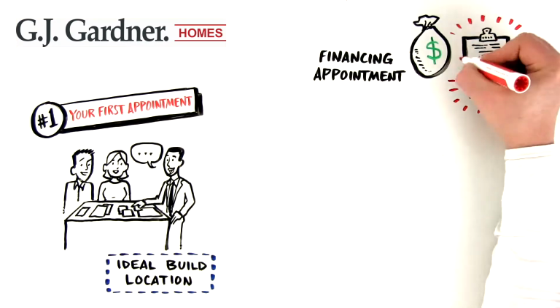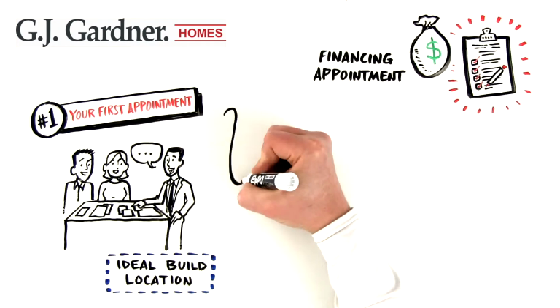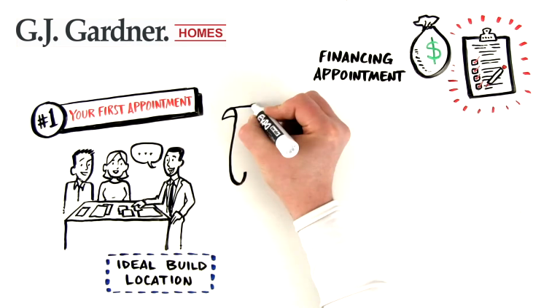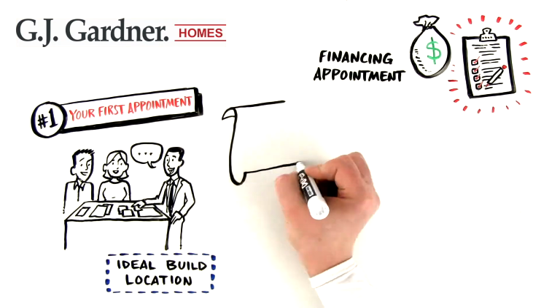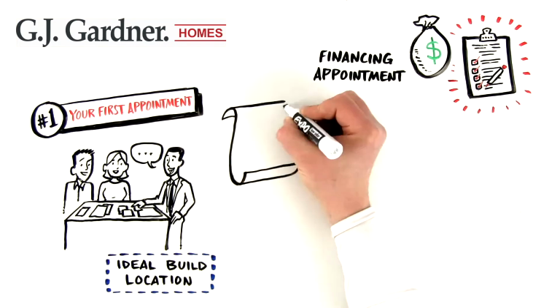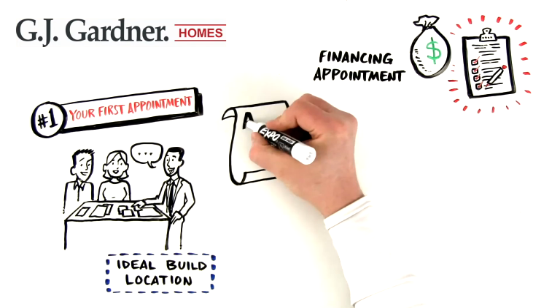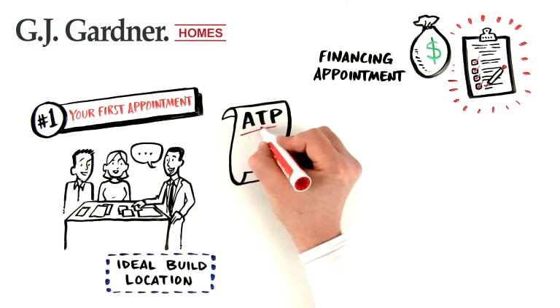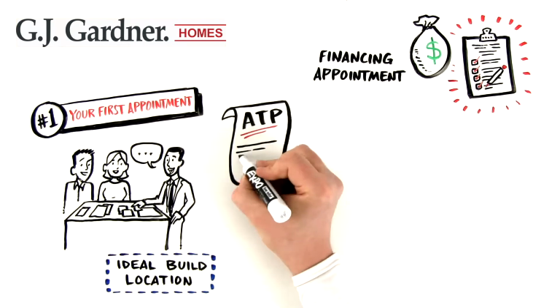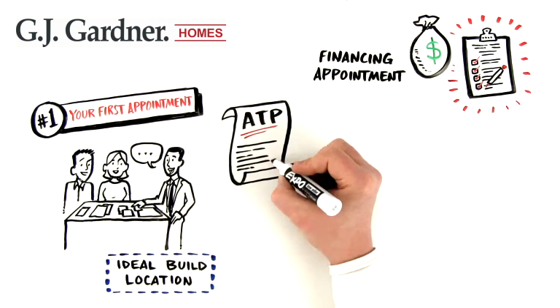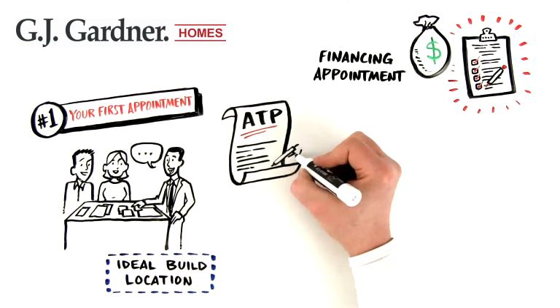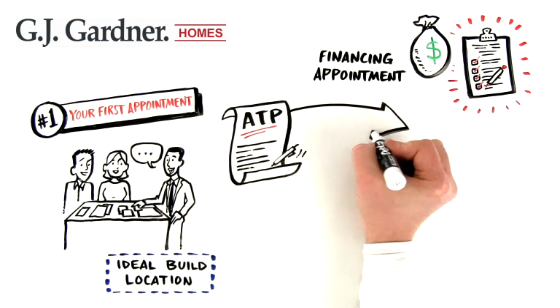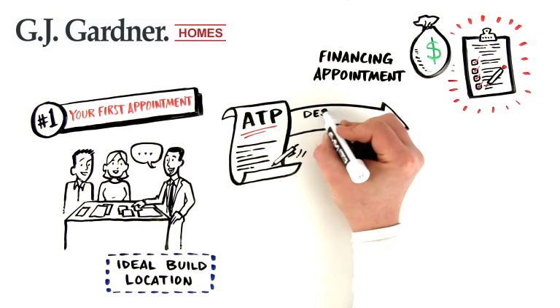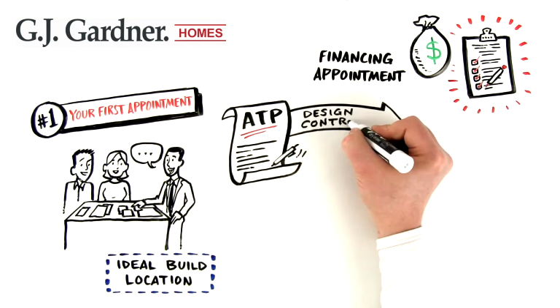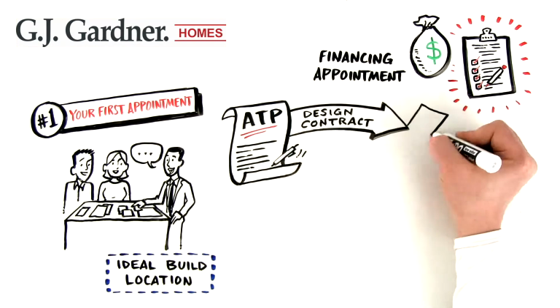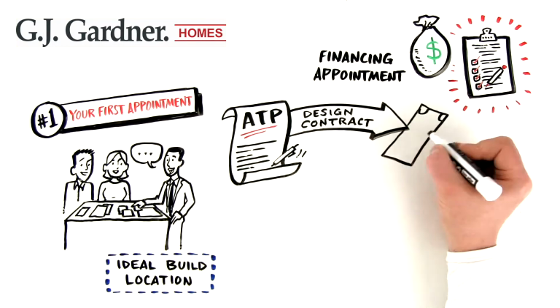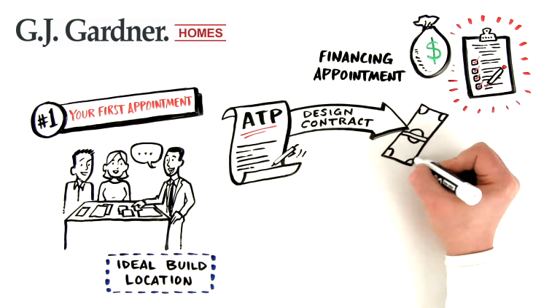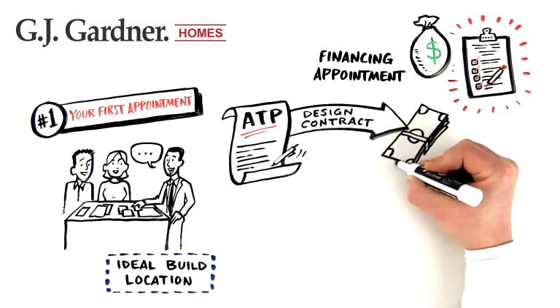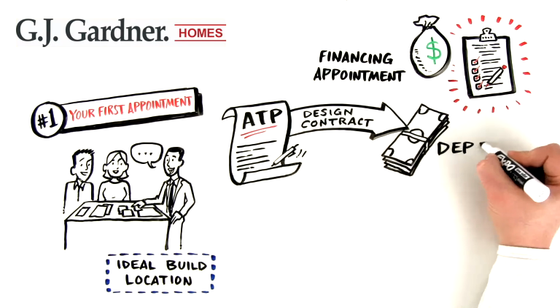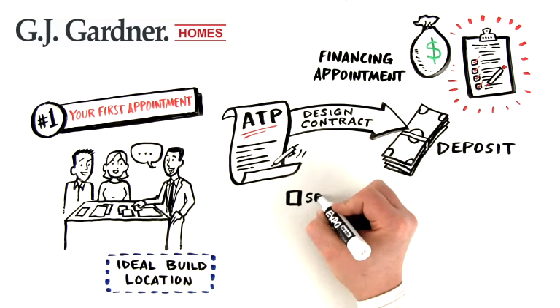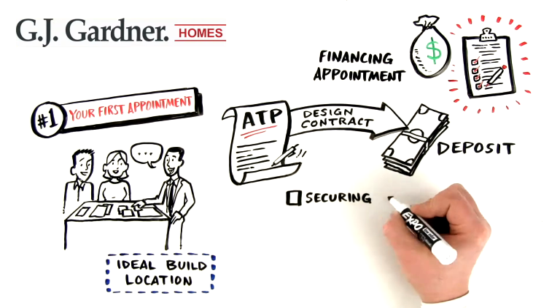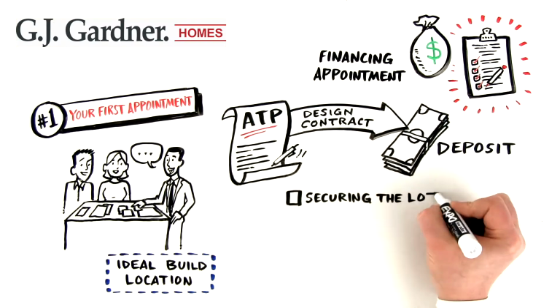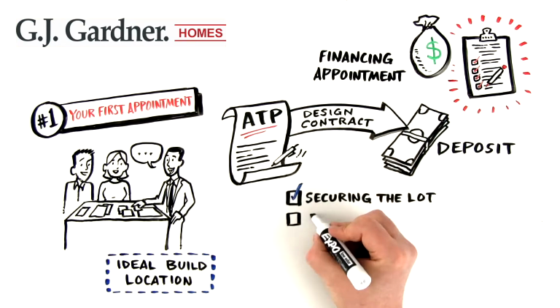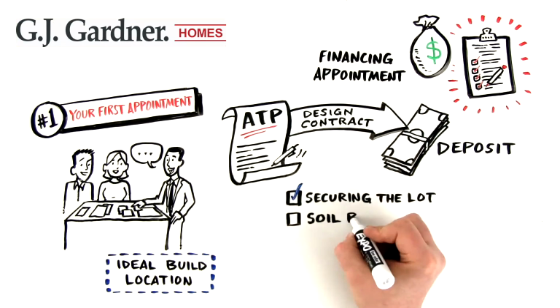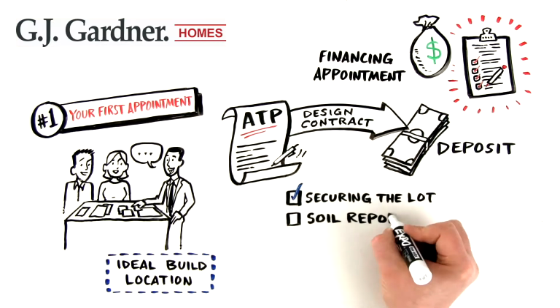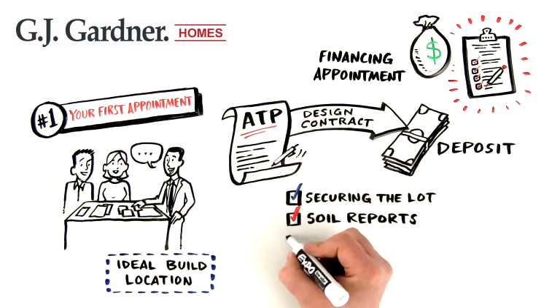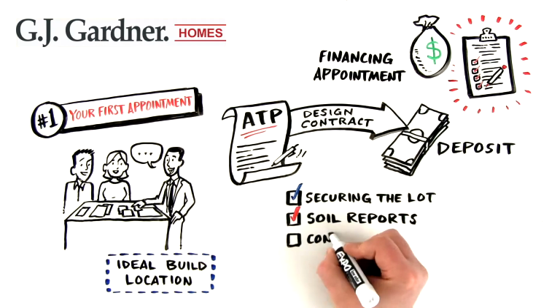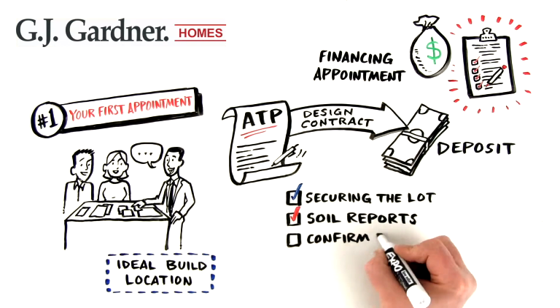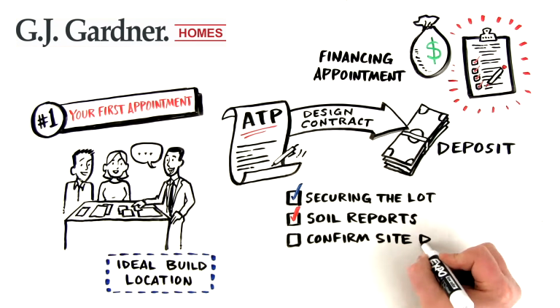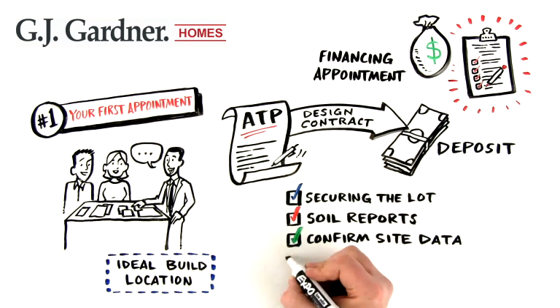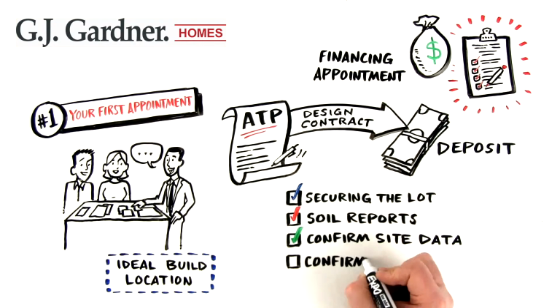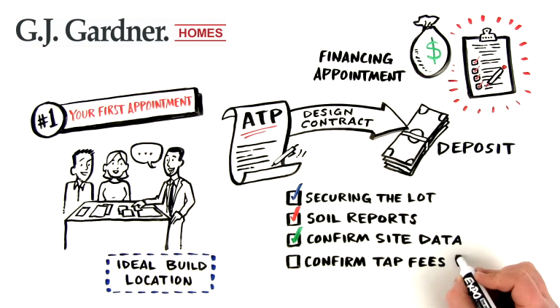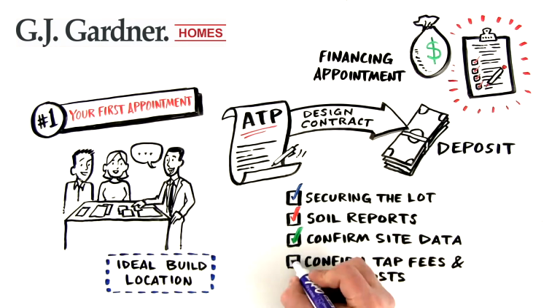We'll set up a special contract known as an Authority to Proceed, or ATP. The ATP is a design contract. Here, we'll take a deposit and get started securing the lot, ordering soil reports, confirming specific site data, and confirming fees and site costs.